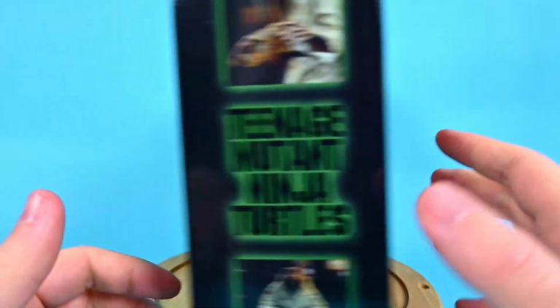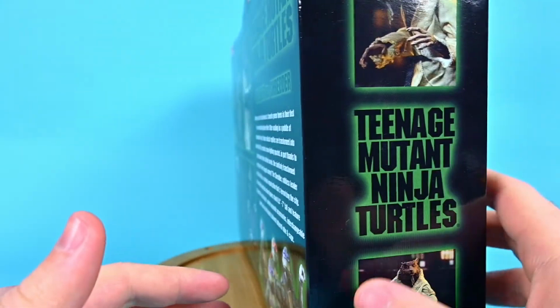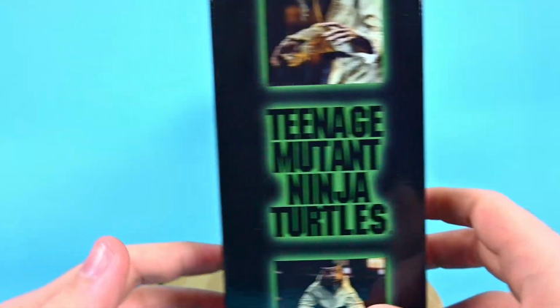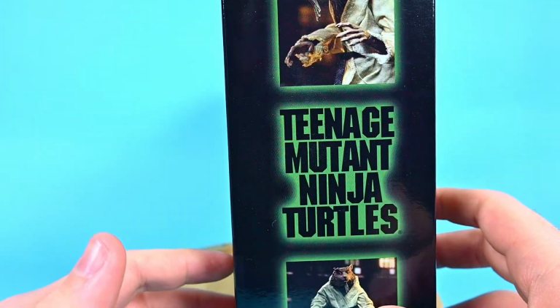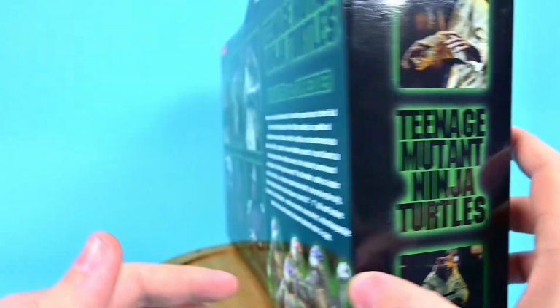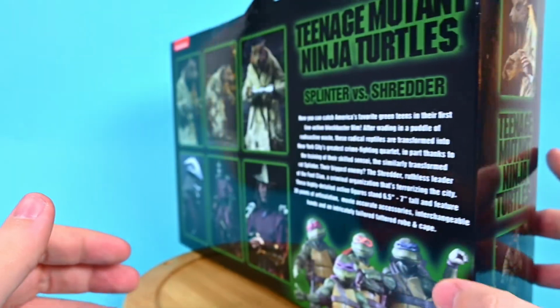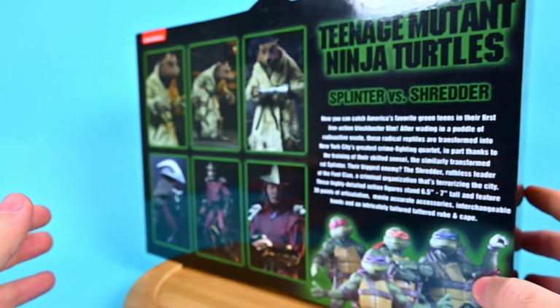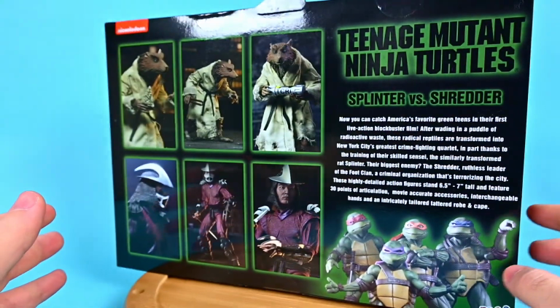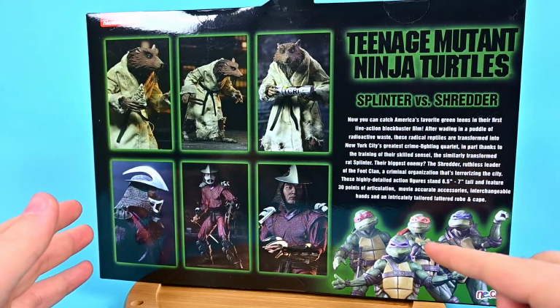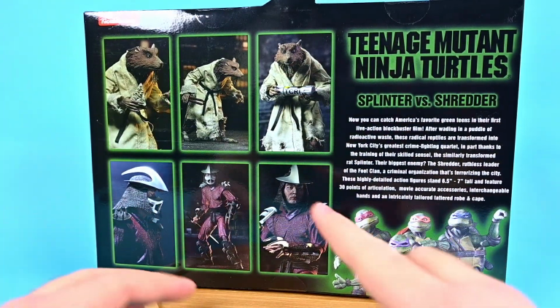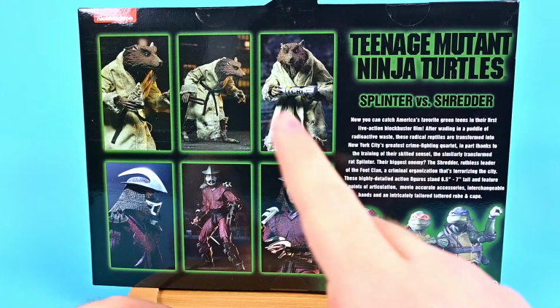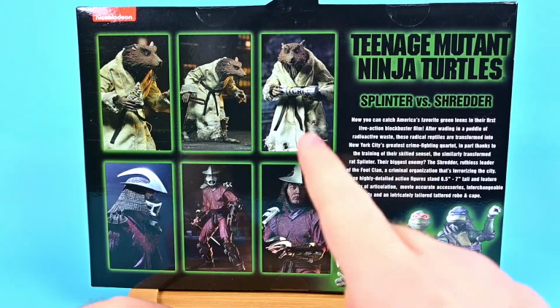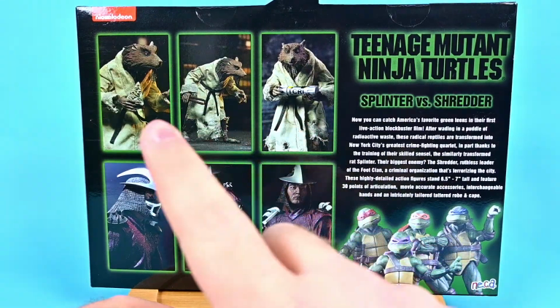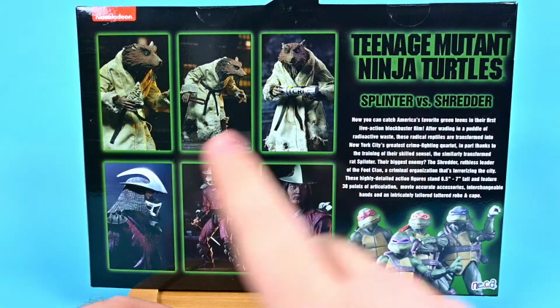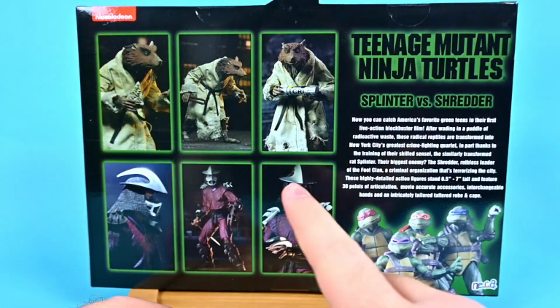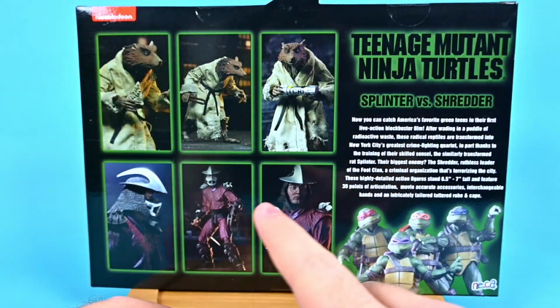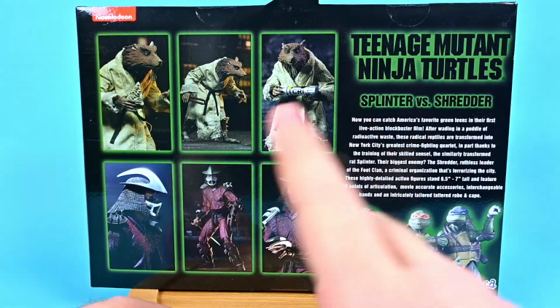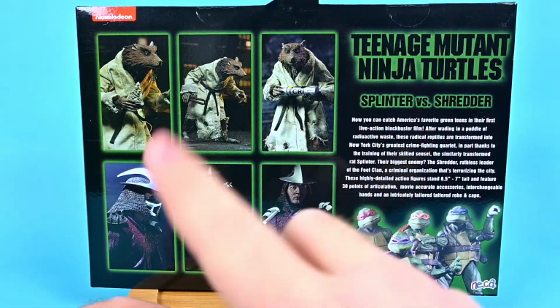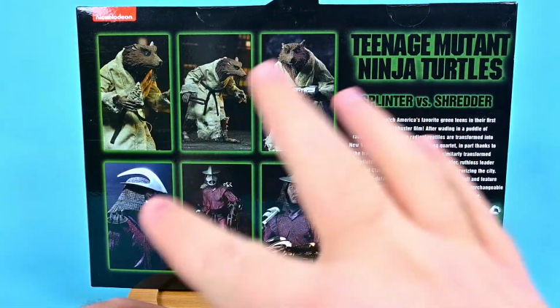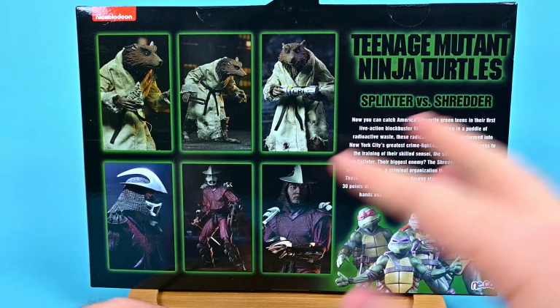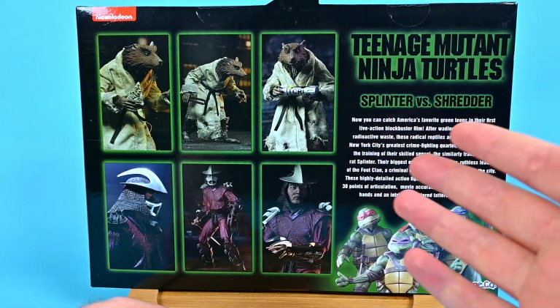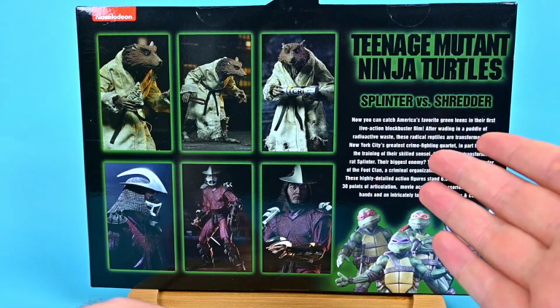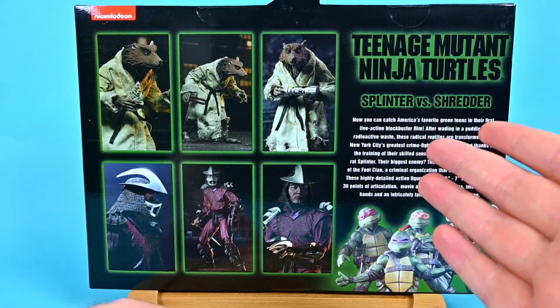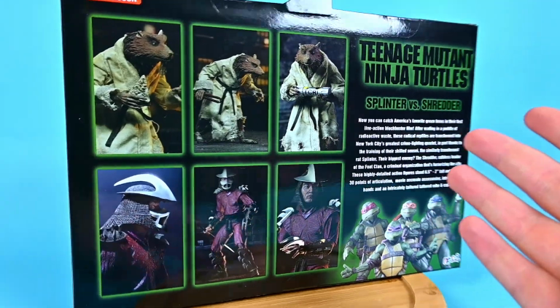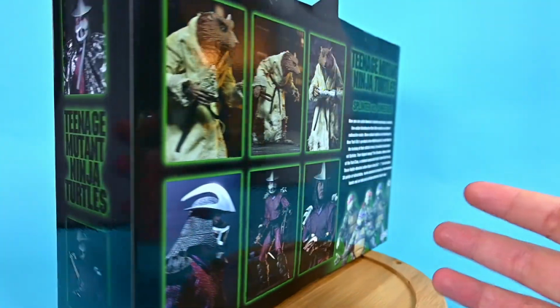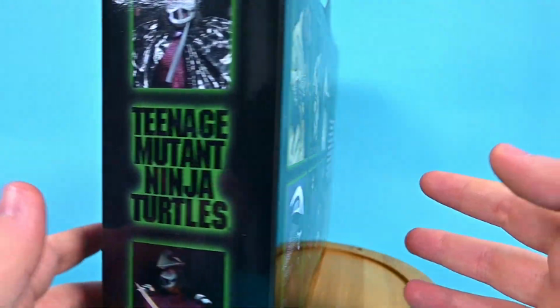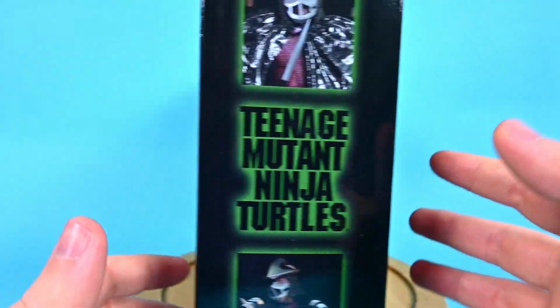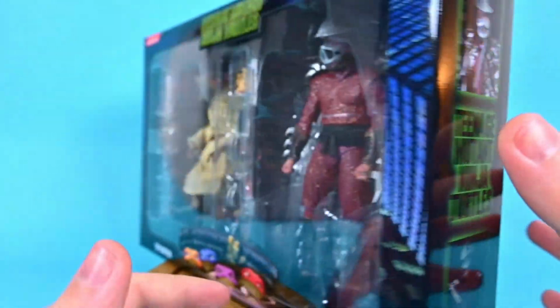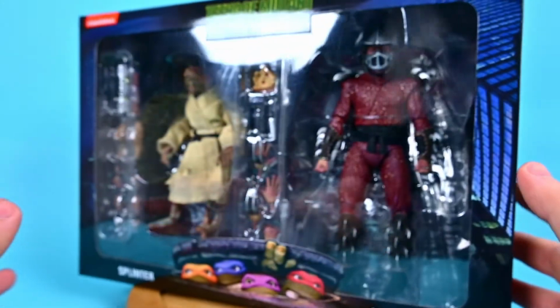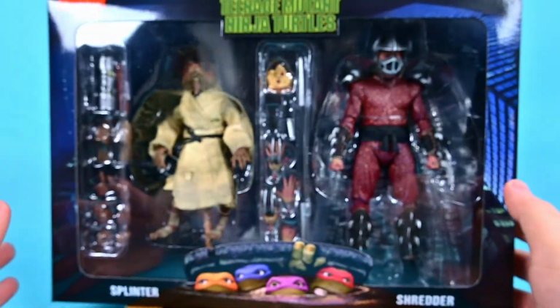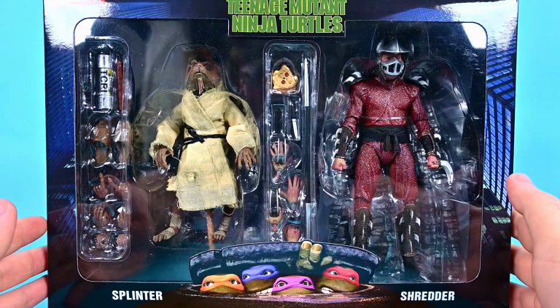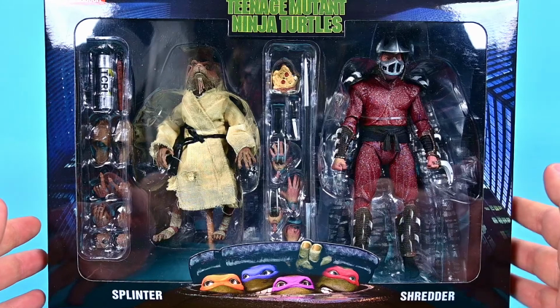If we spin around to the back, there are Splinter pictures on the side. You can see the four turtles down there, pictures of Splinter on top and Shredder on the bottom. You can also see some of the different things you can do with the accessories that come with this pack, and Shredder on one side. A very awesome looking pack all together.